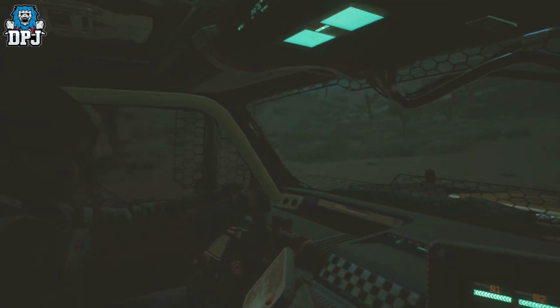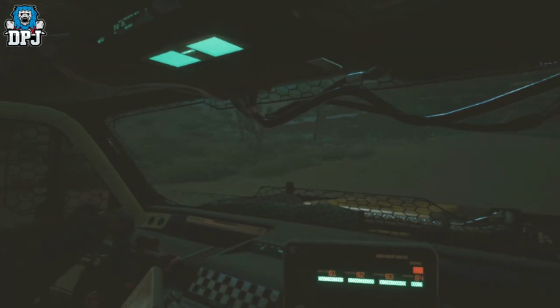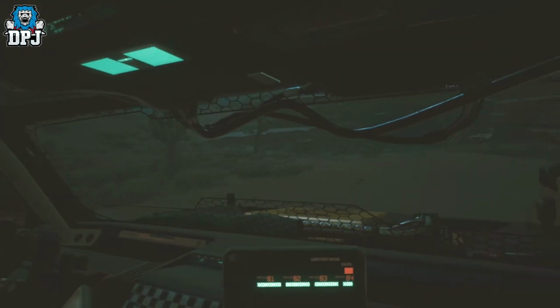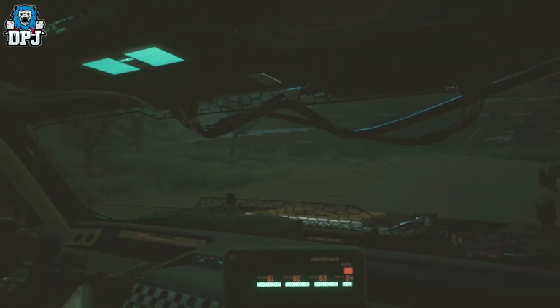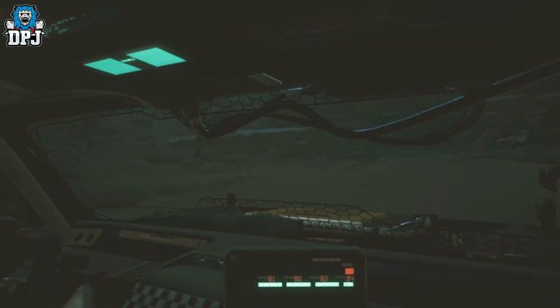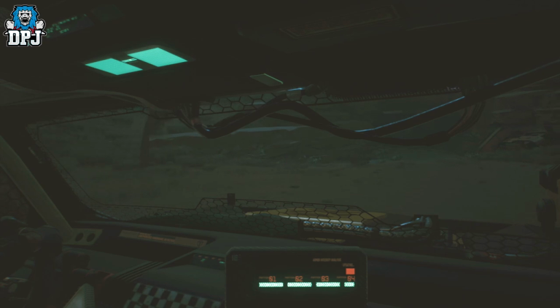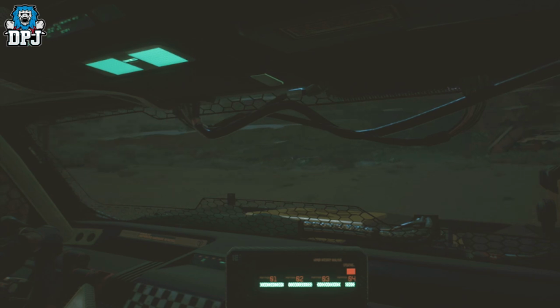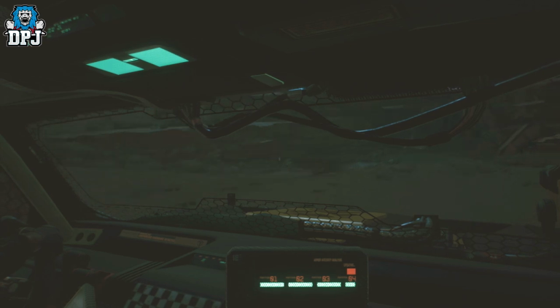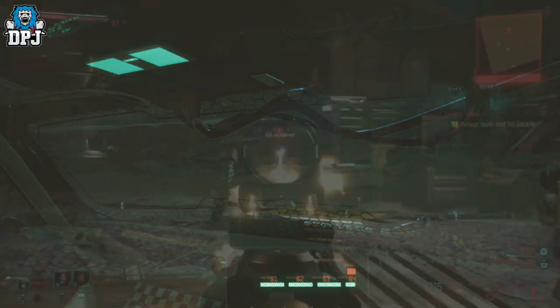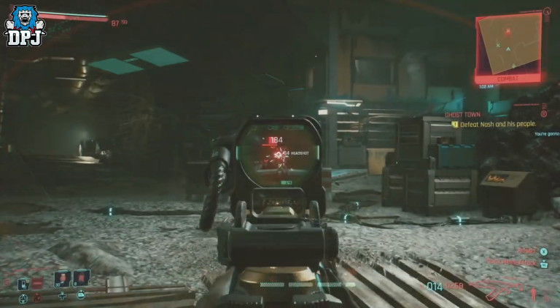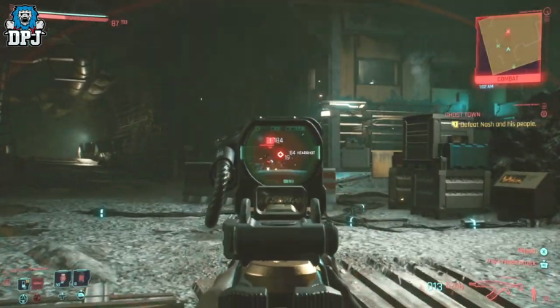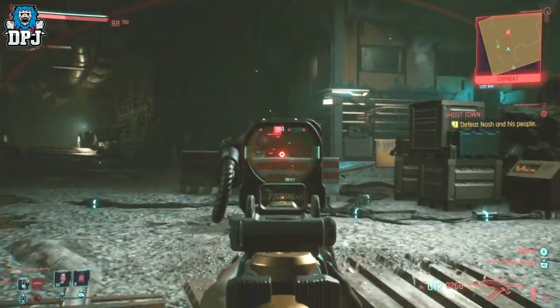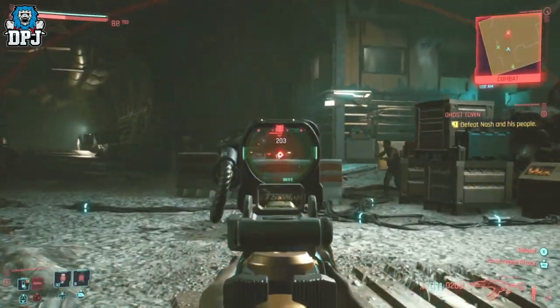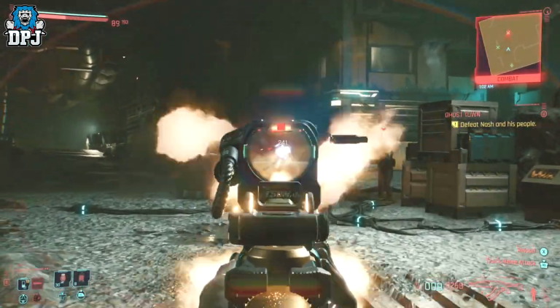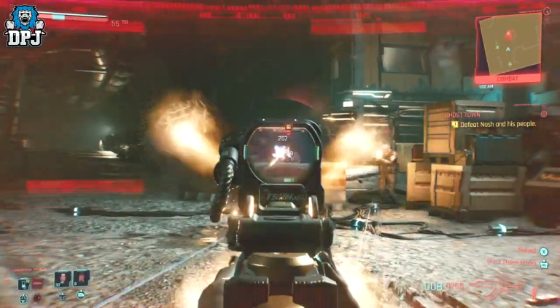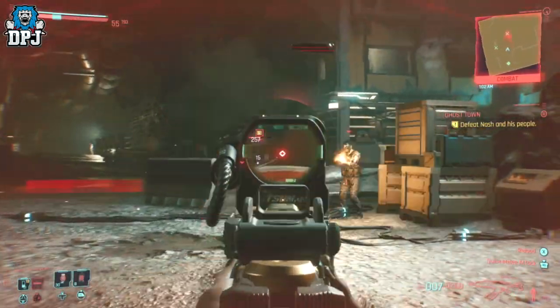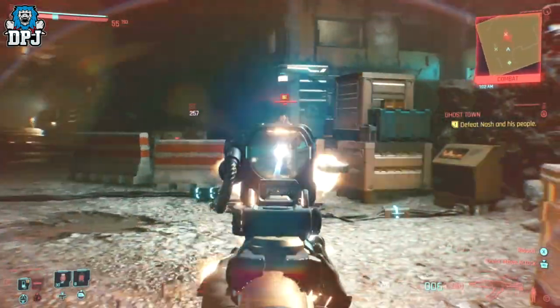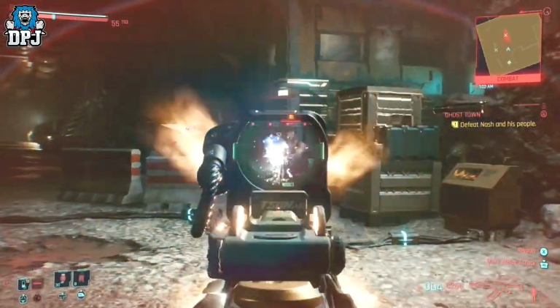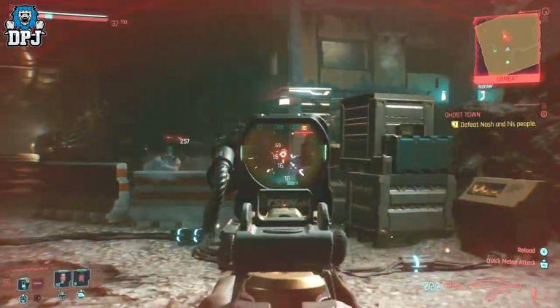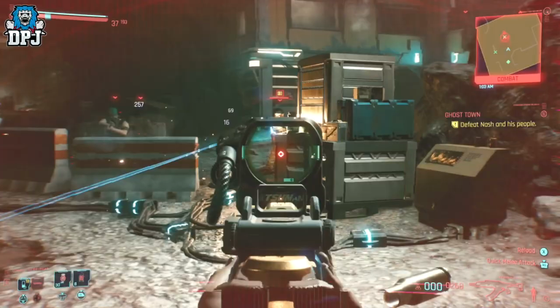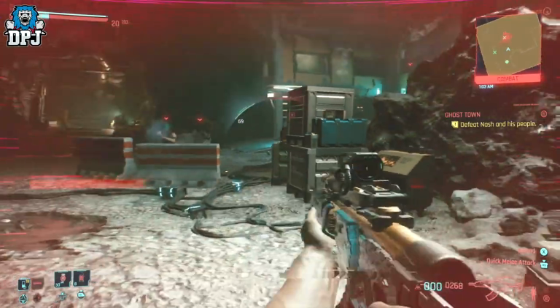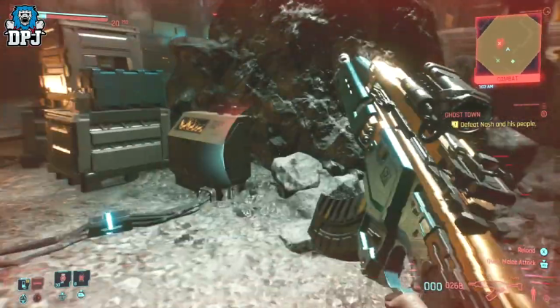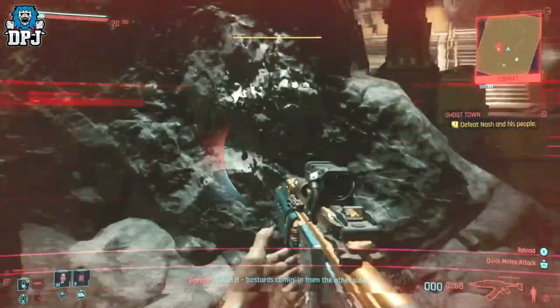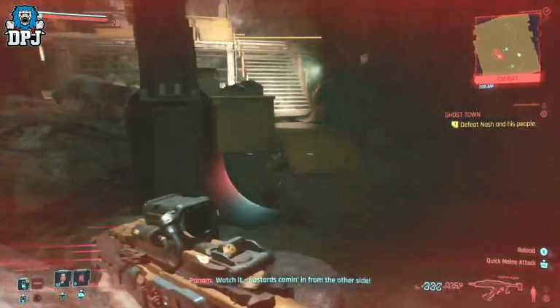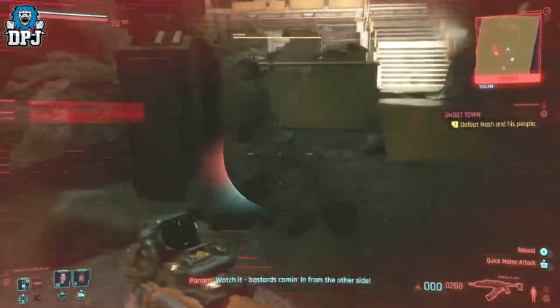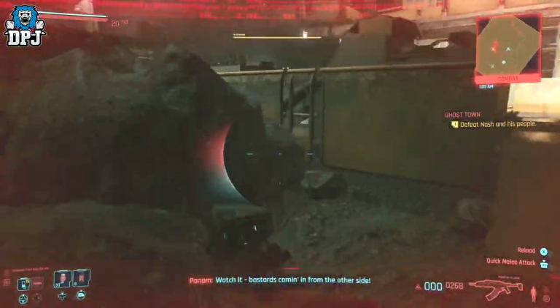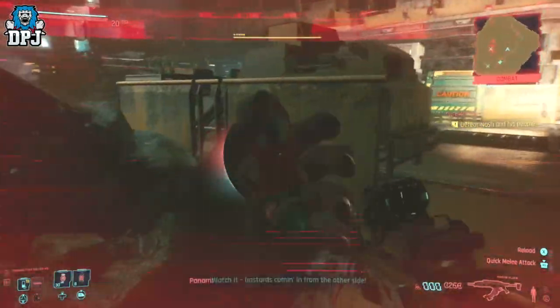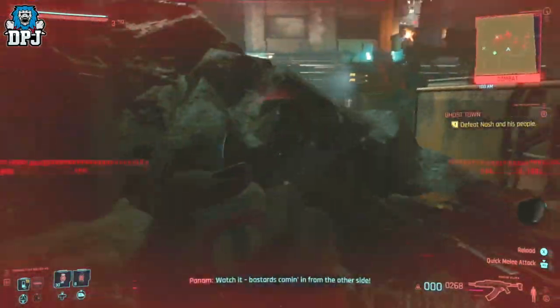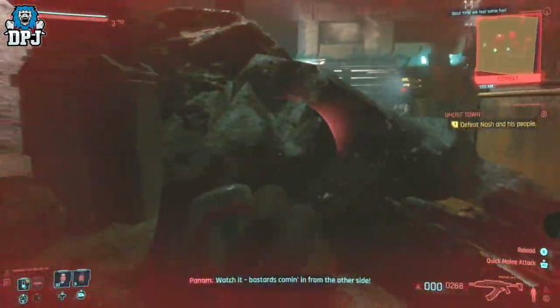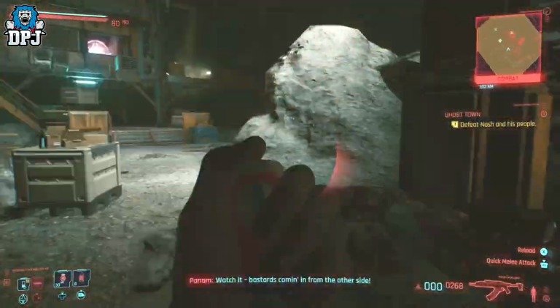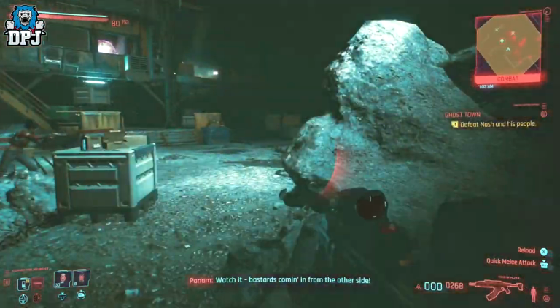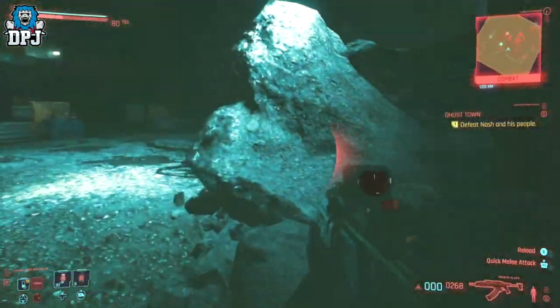Once you agree, you will head to a cave-like system where you eventually get to Nash and his clan. They will be a little pain in the ass to take out, so just be a little cautious here.